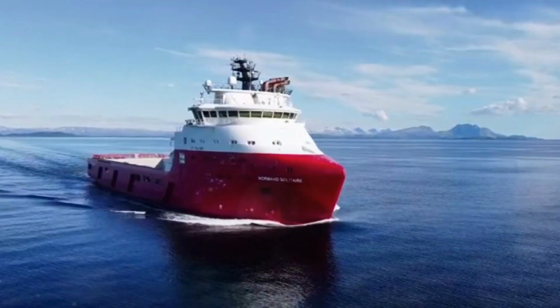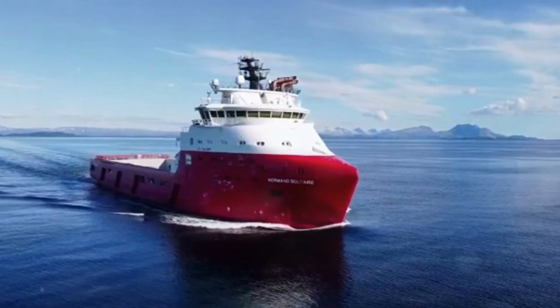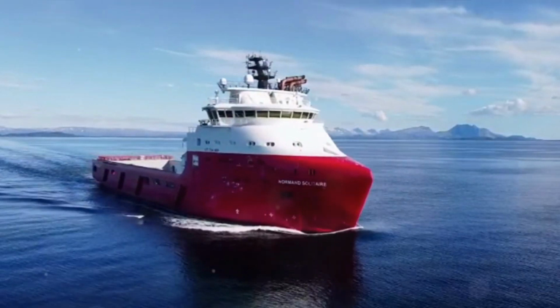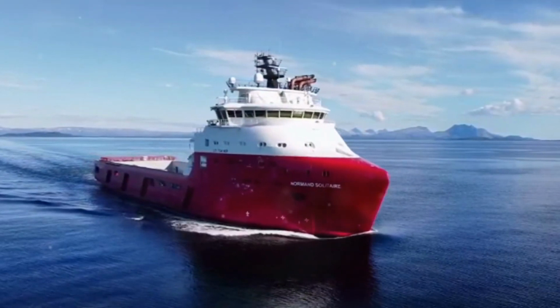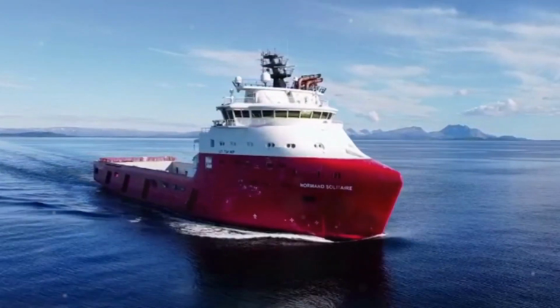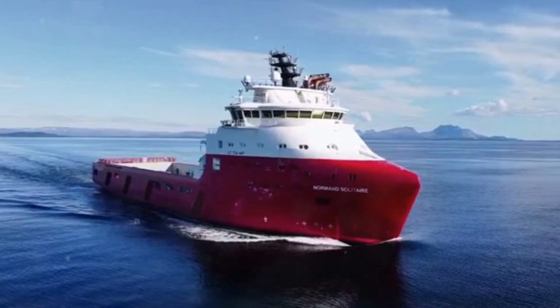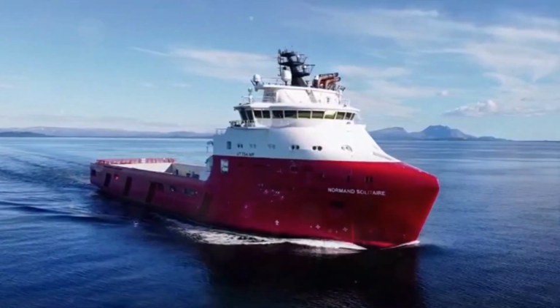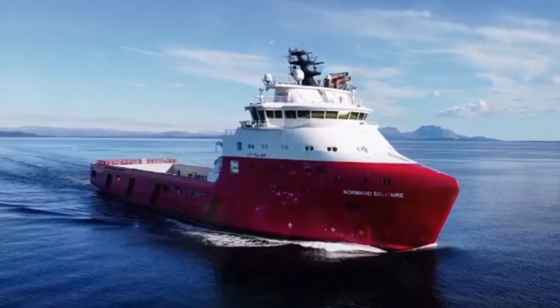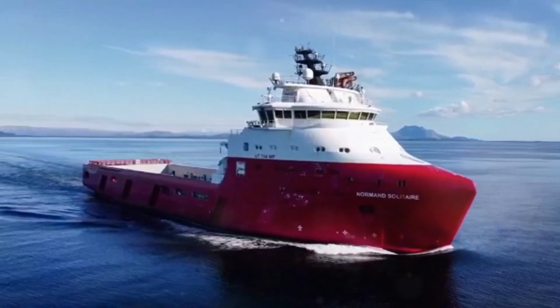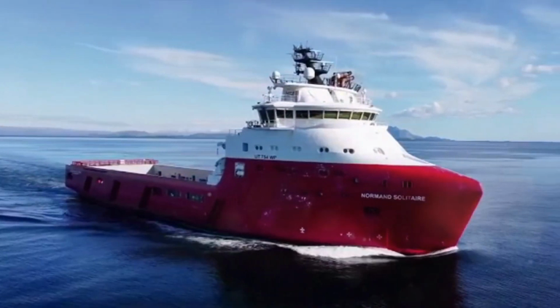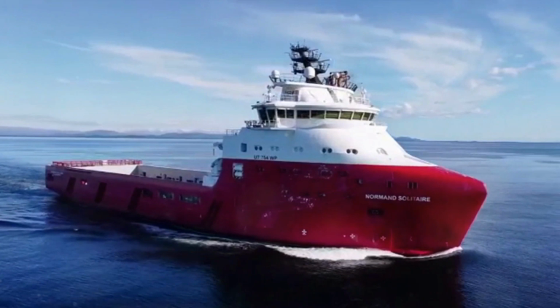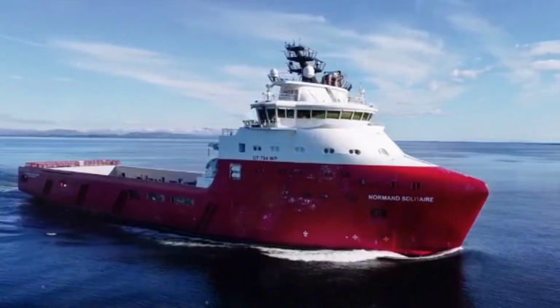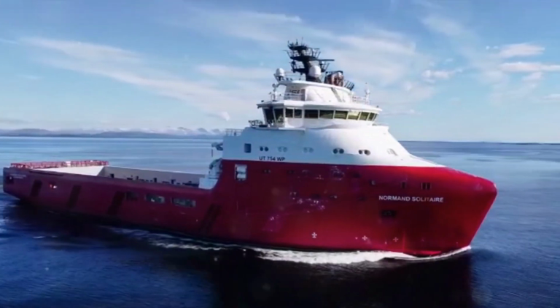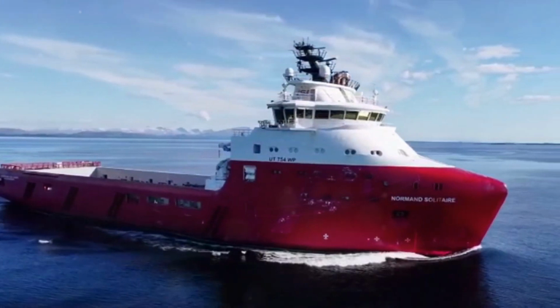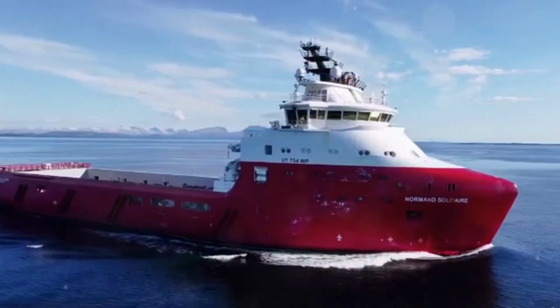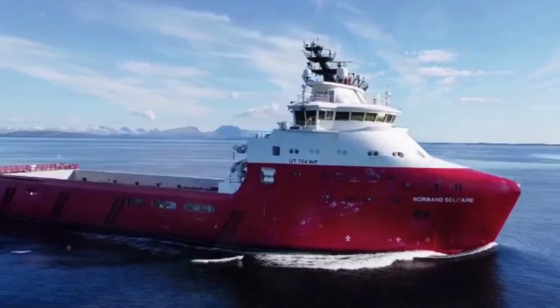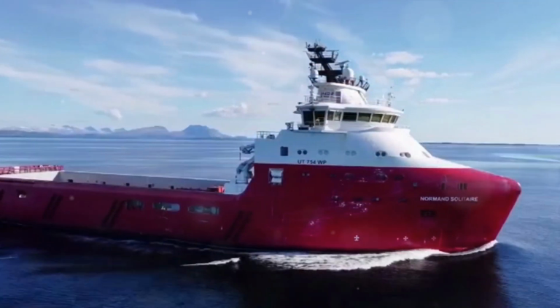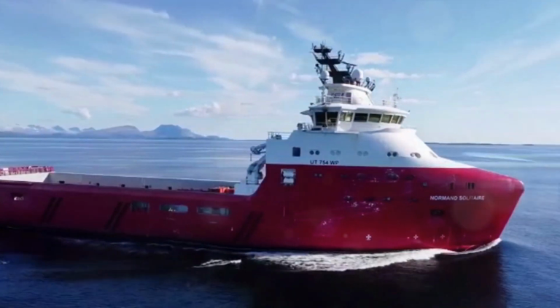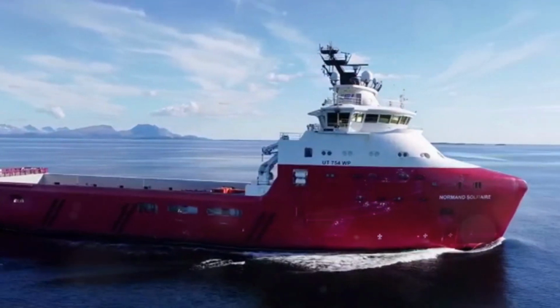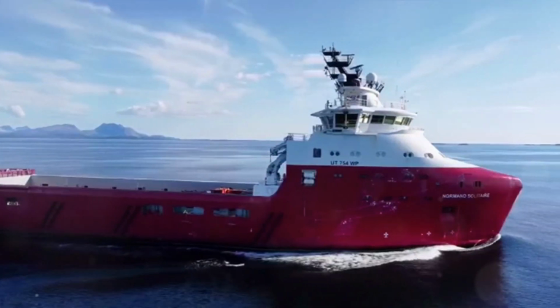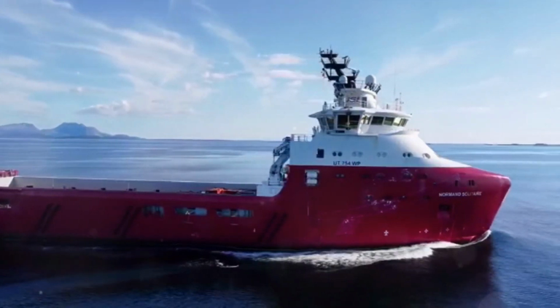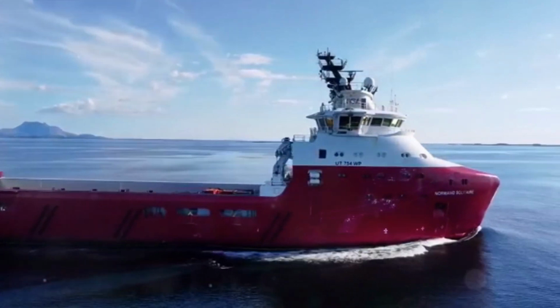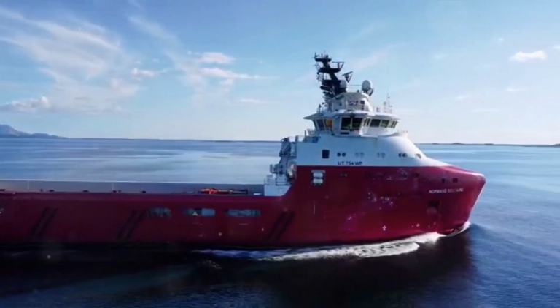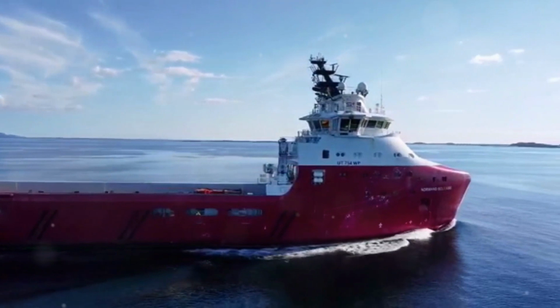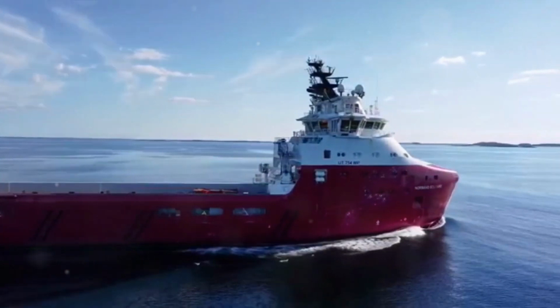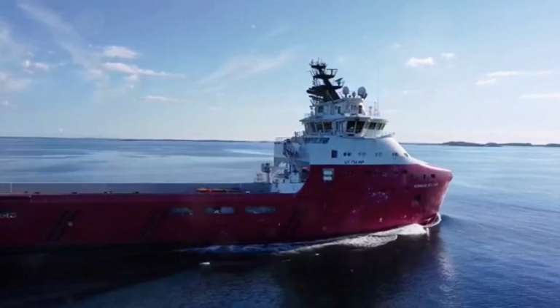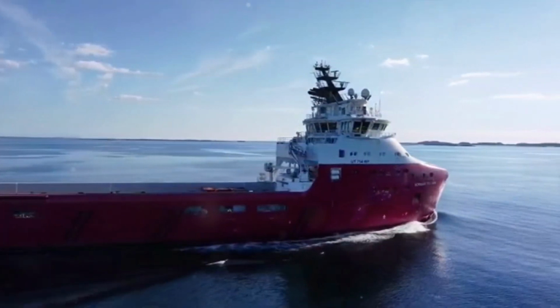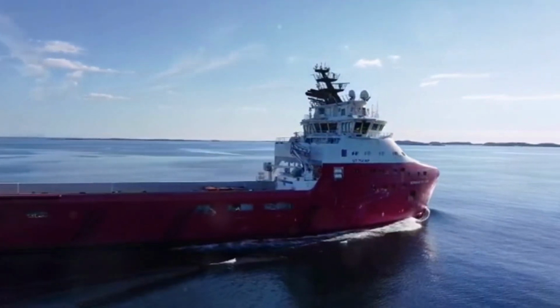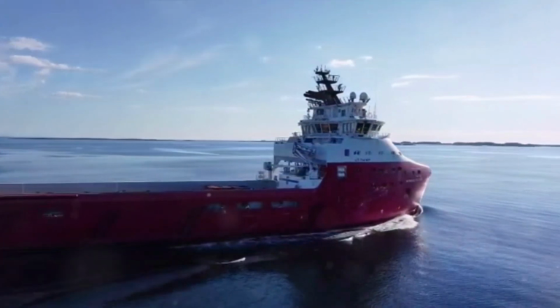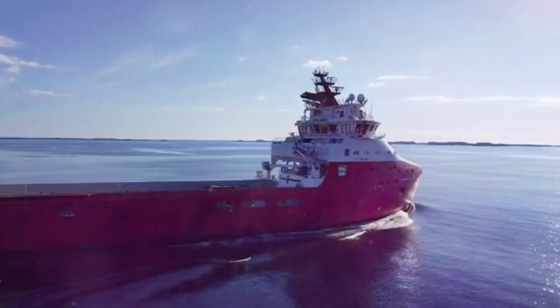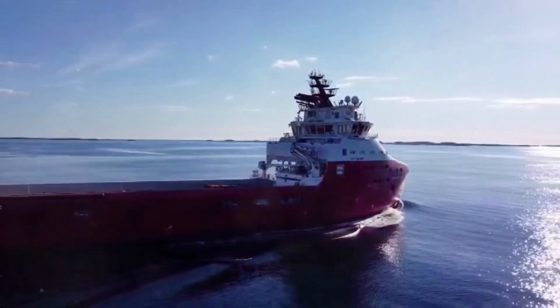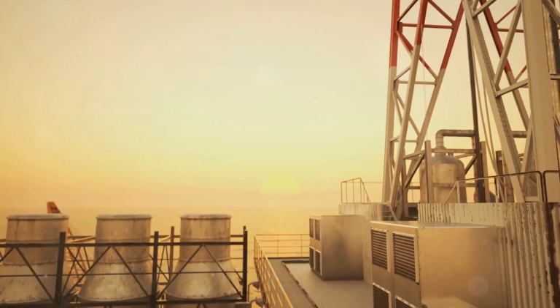The Marine Offshore Support Vessels industry is a vast and complex network, a symphony of machines and humans working together to extract oil and gas from the seabed. The vessels we've discussed today — PSVs, AHTS, DSVs, Accommodation Vessels, and MPSVs — form the backbone of this industry.